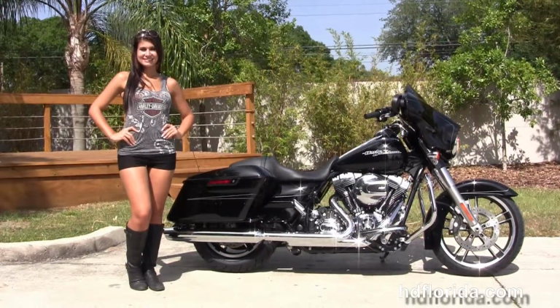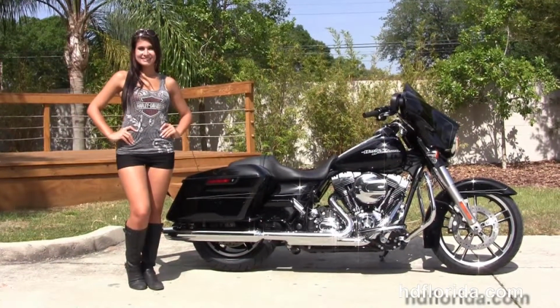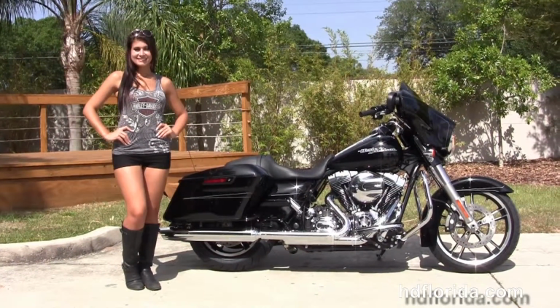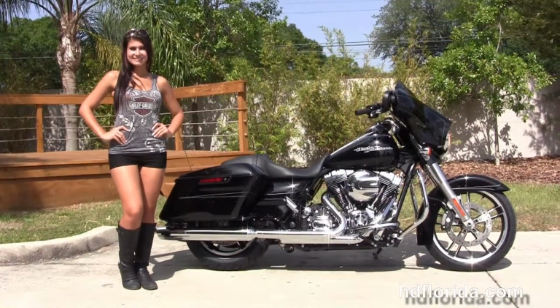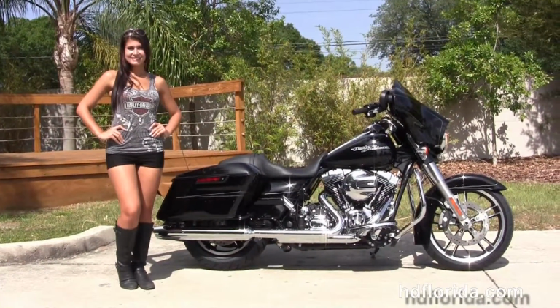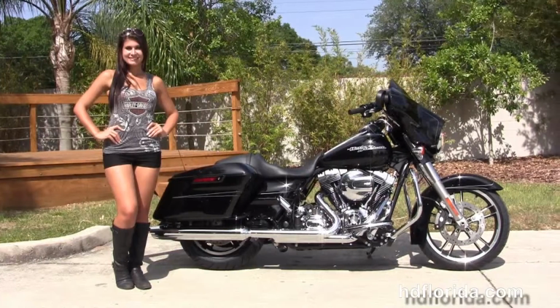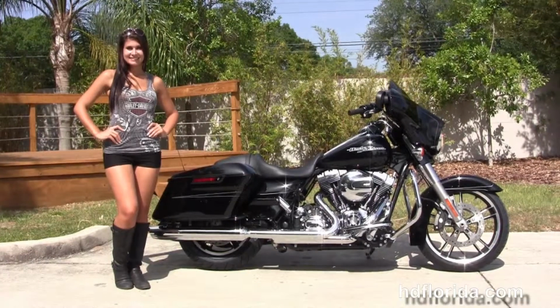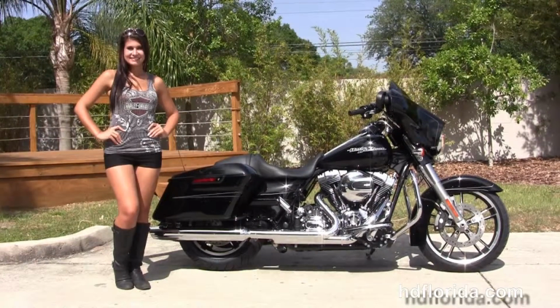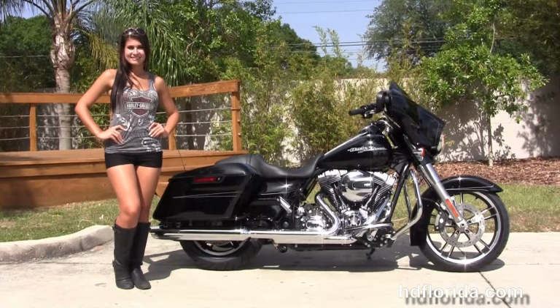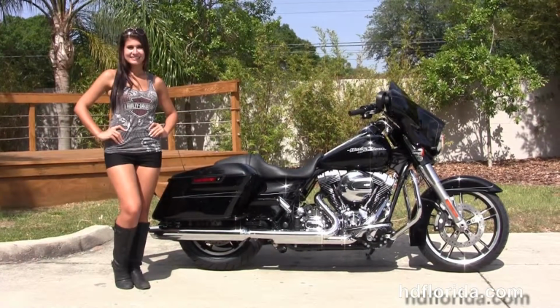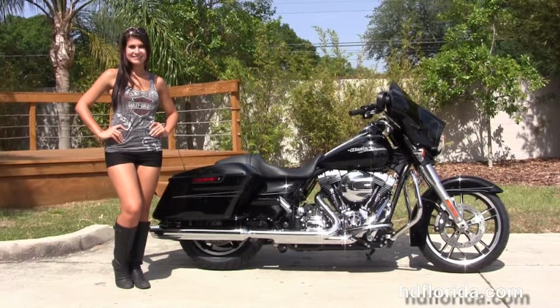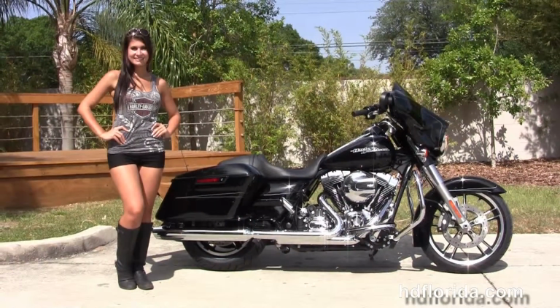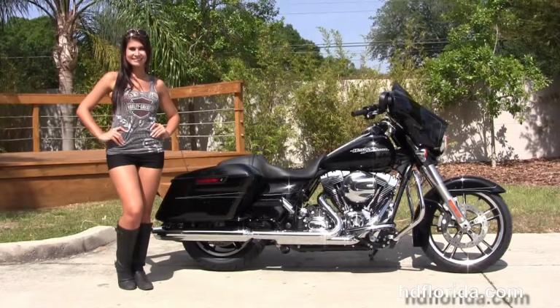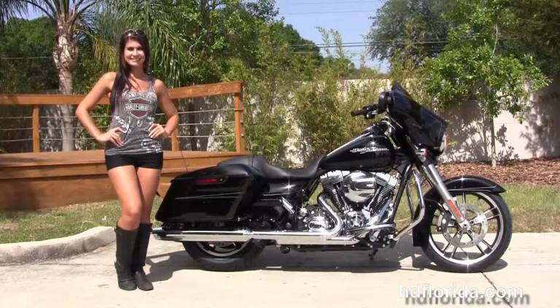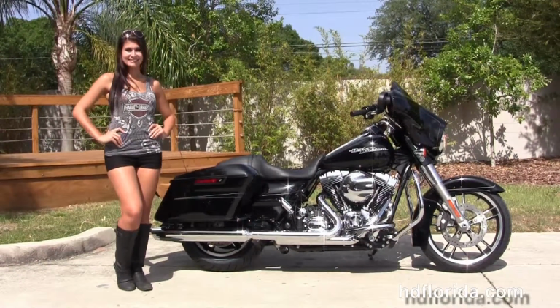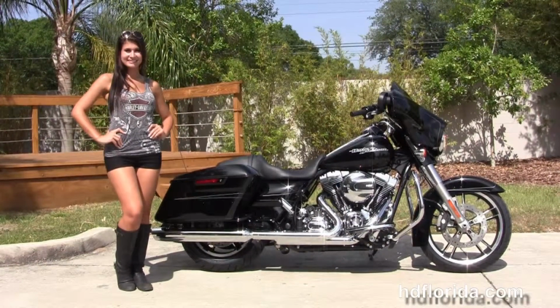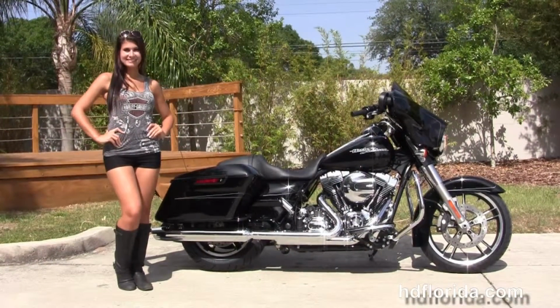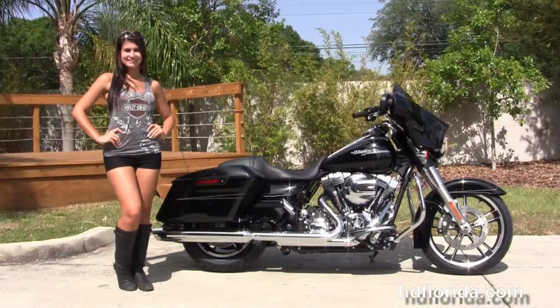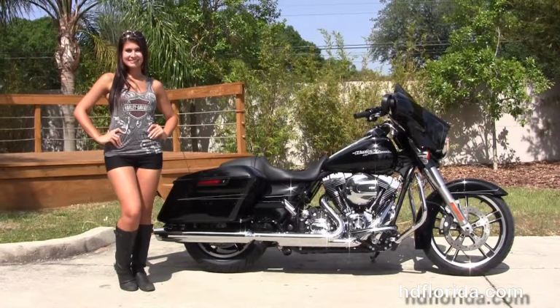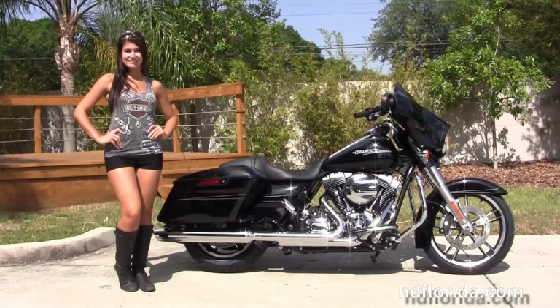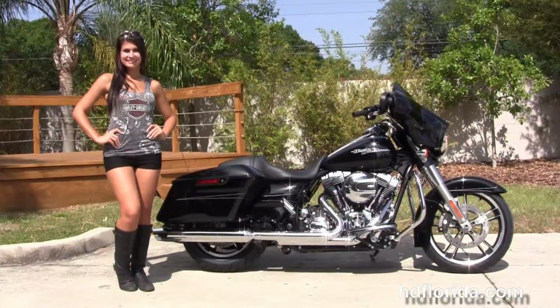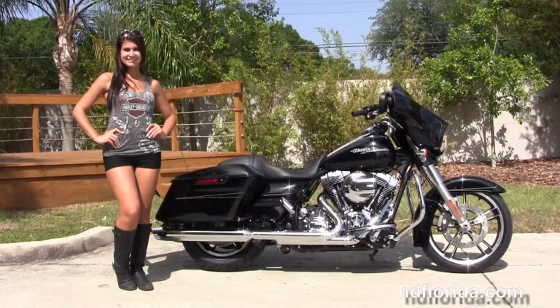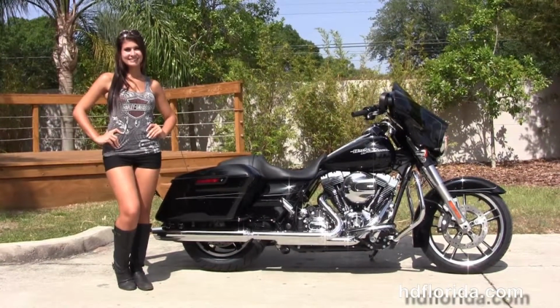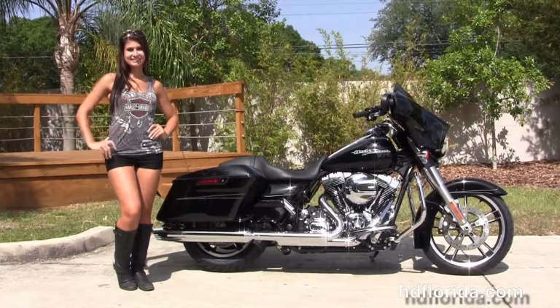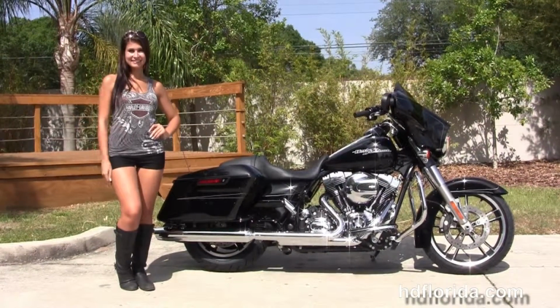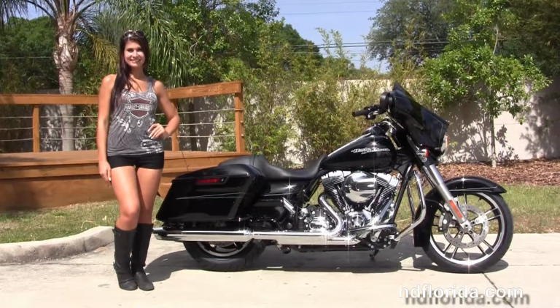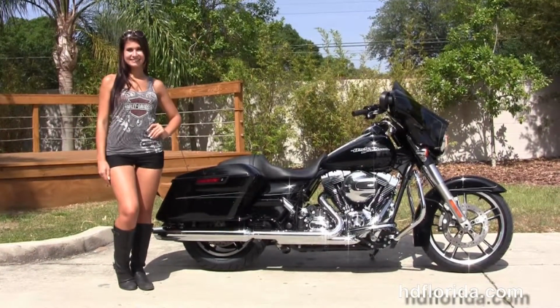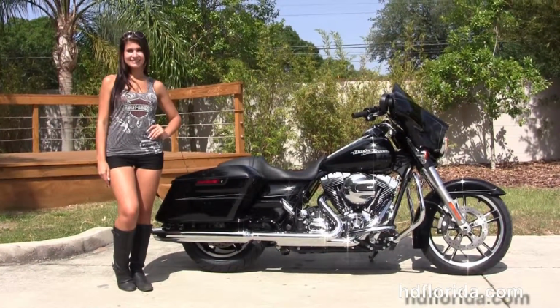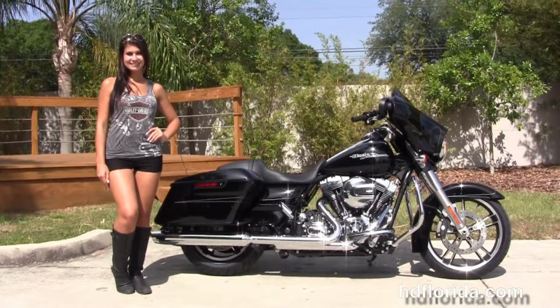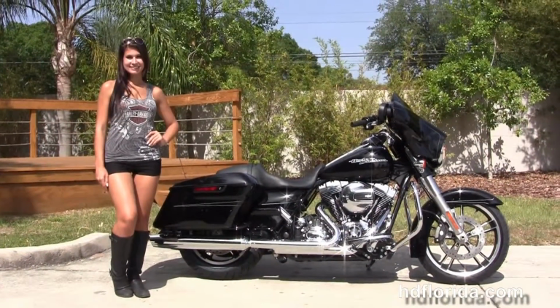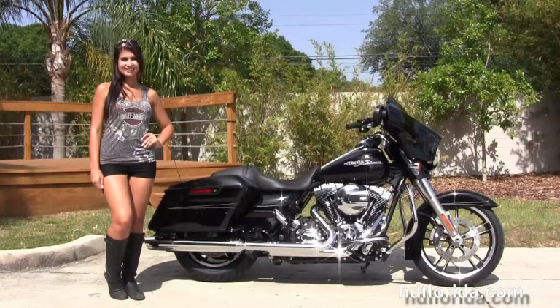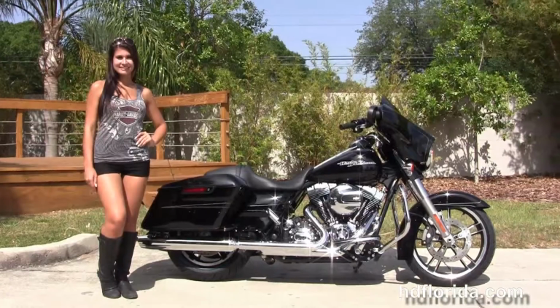For more information on this Vivid Black Street Glide Special, click the link below. To view the rest of our fantastic inventory, visit us at hgflorida.com — we're always open 24/7. Remember to have one rockin', smokin', adrenaline-filled Harley day!